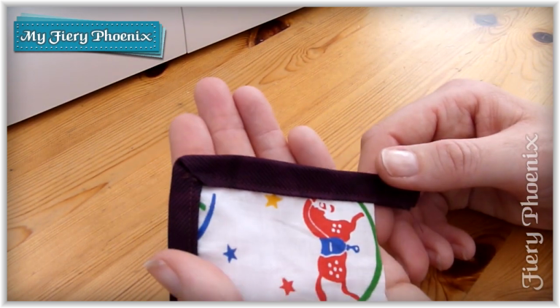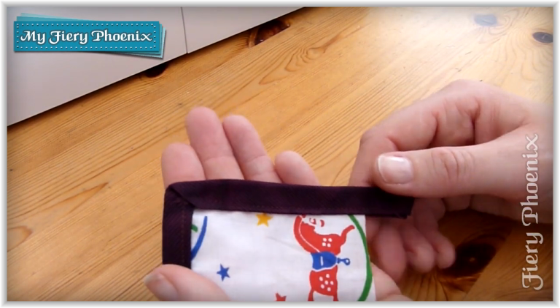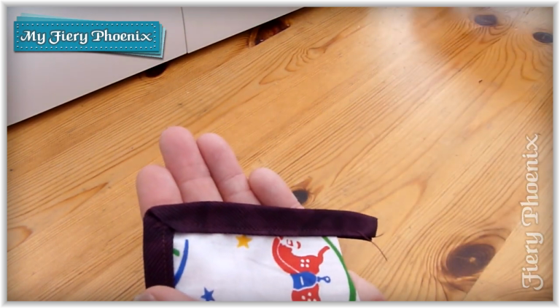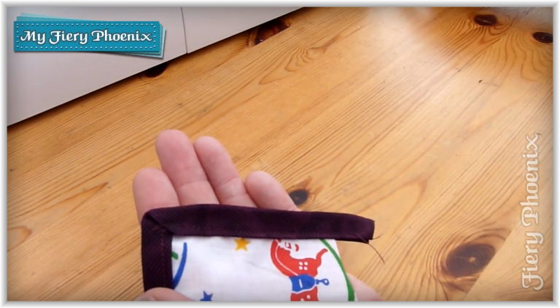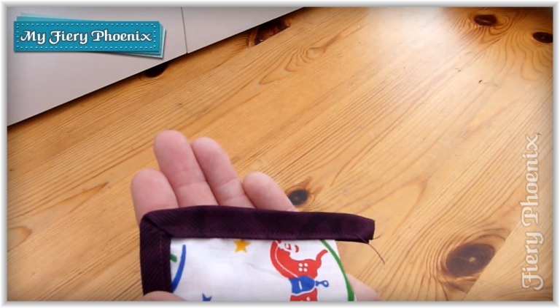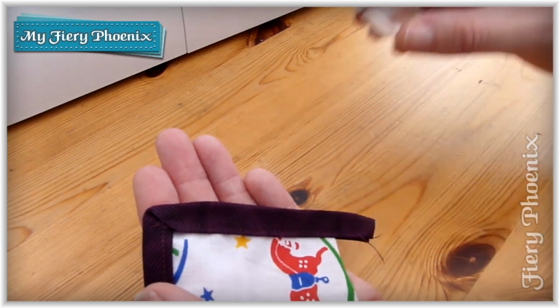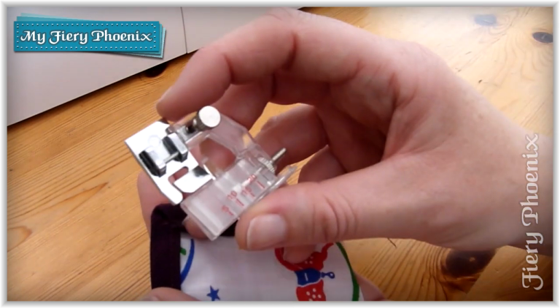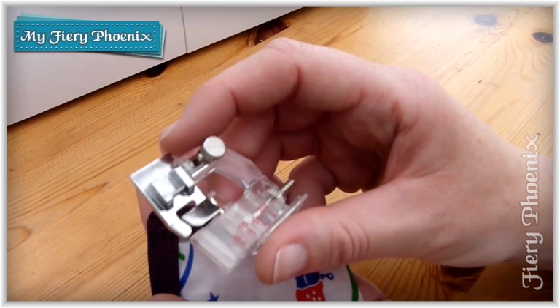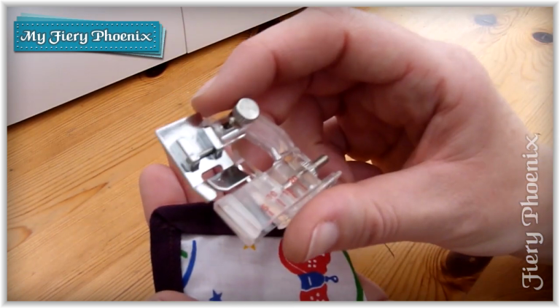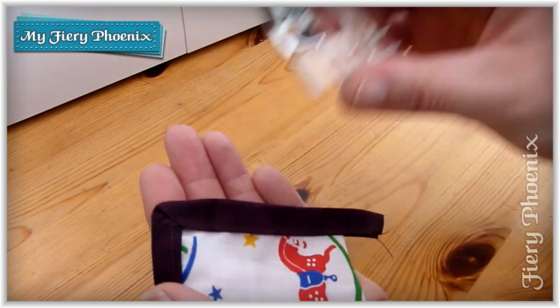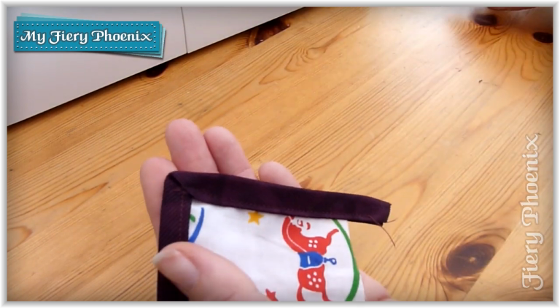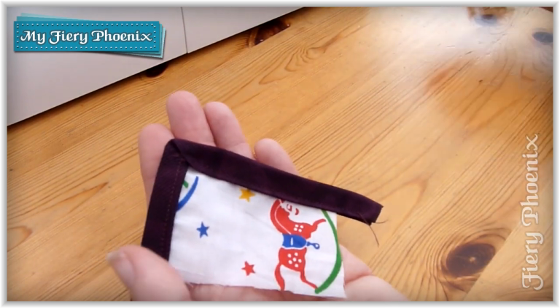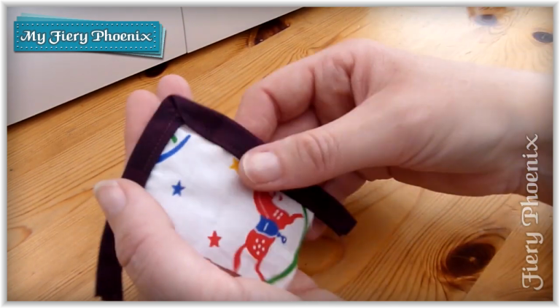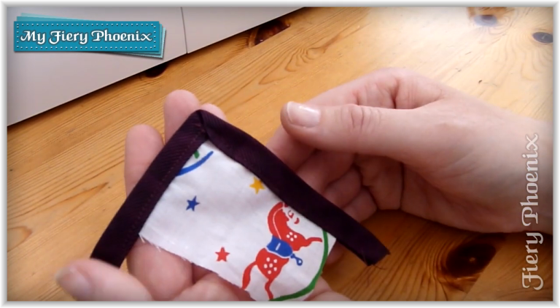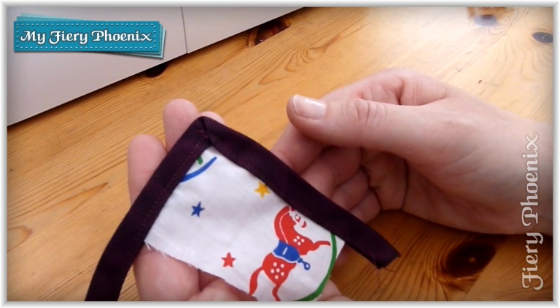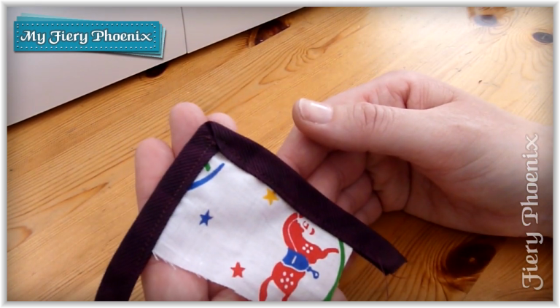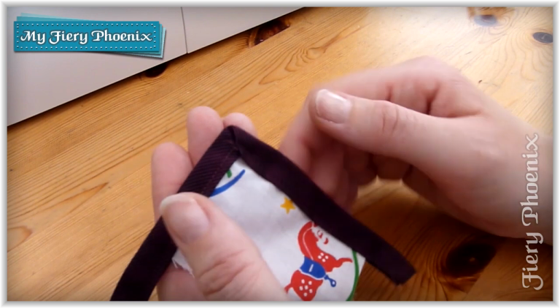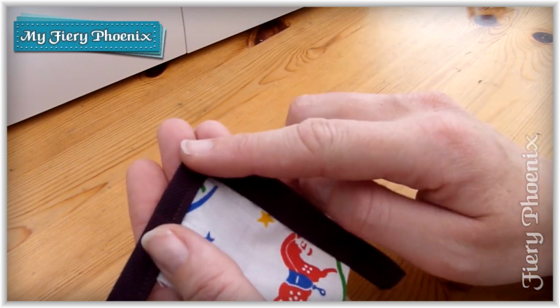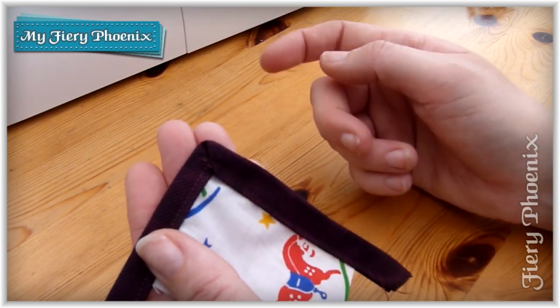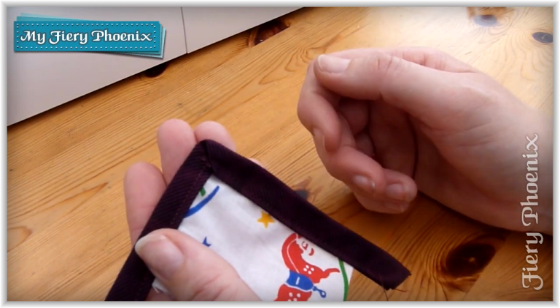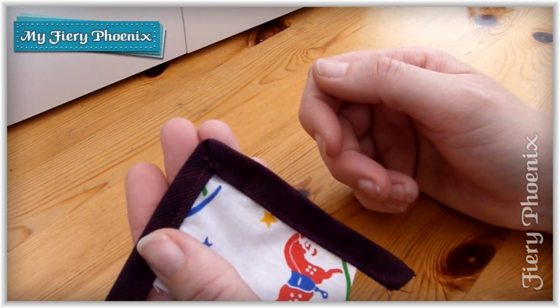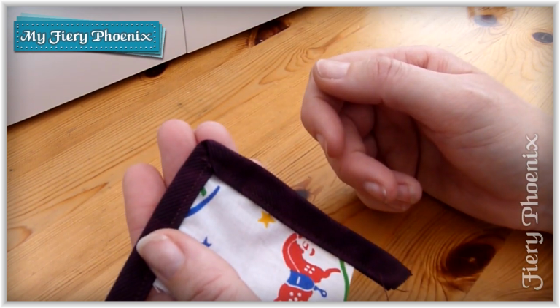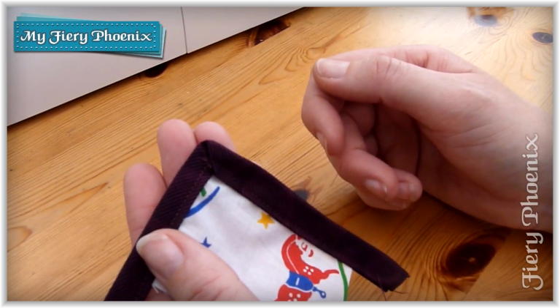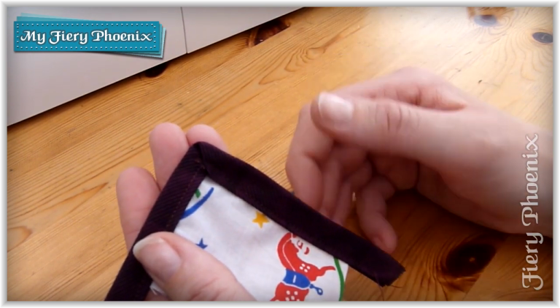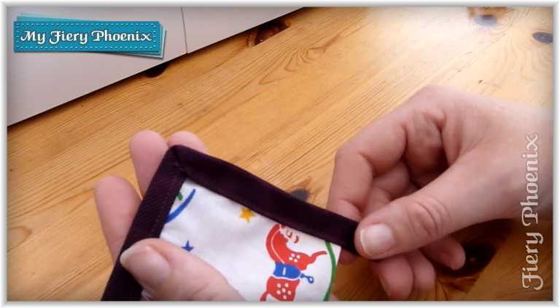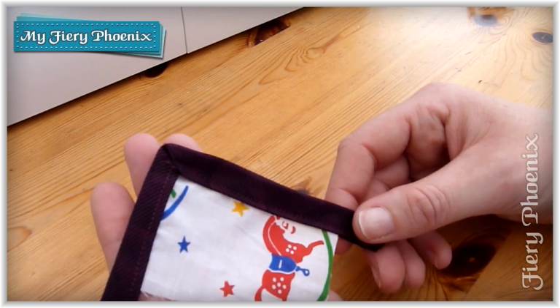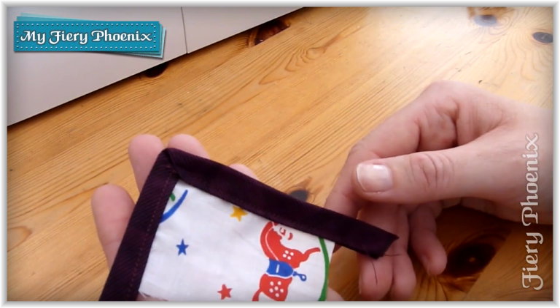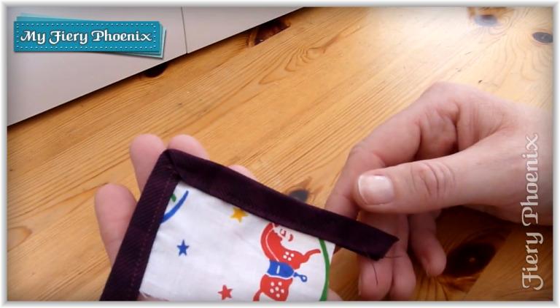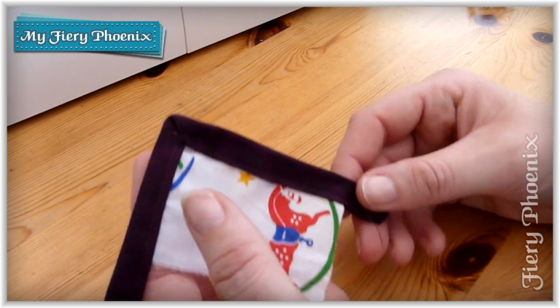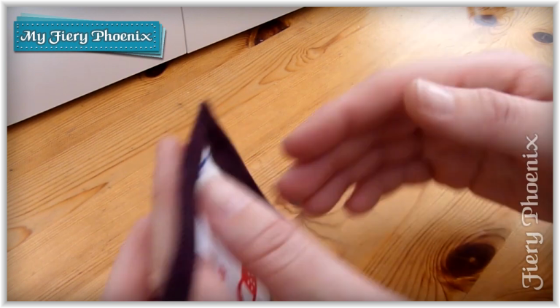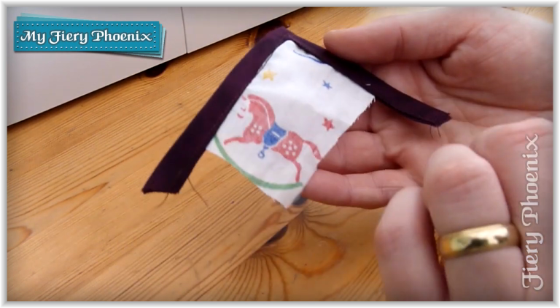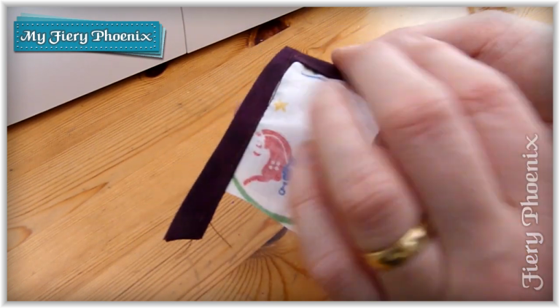So if you need to squish that together to get it through then do that, otherwise I'm afraid it won't work with this automatic binding foot. But hopefully this video has shown you that new technique and hopefully that will be of use to you in some of your projects.